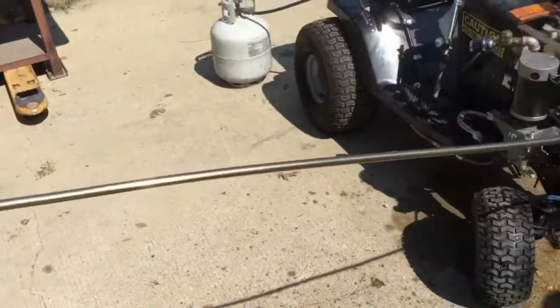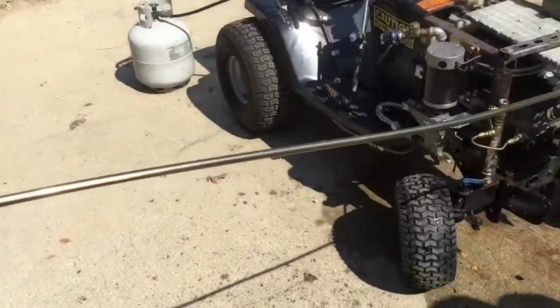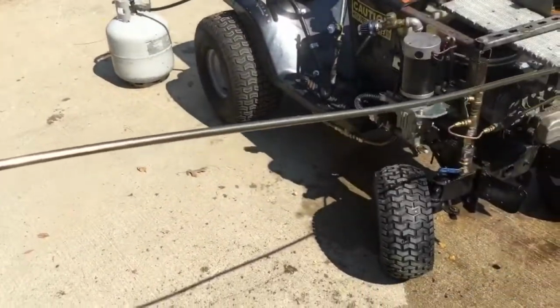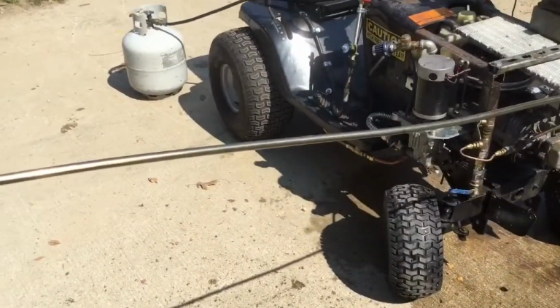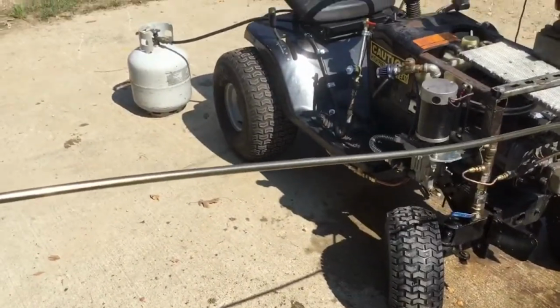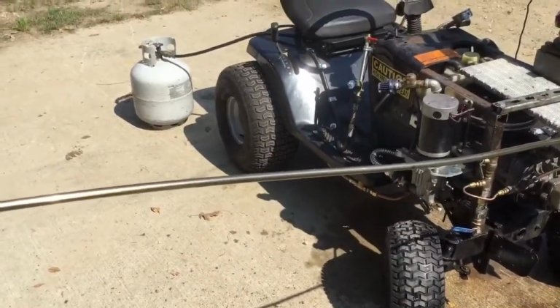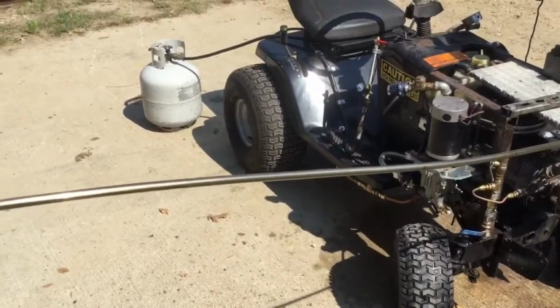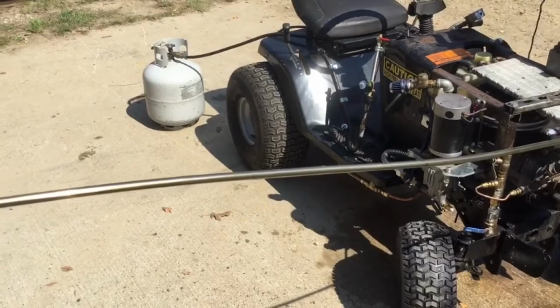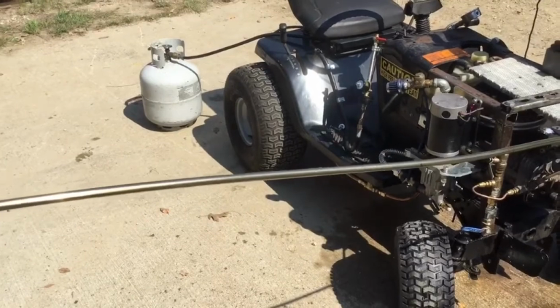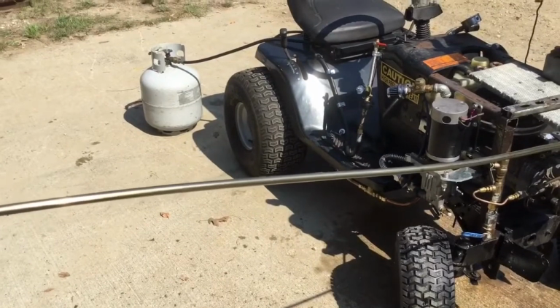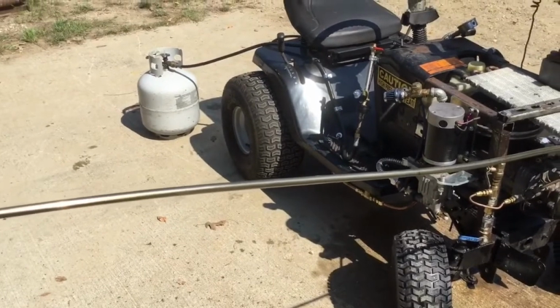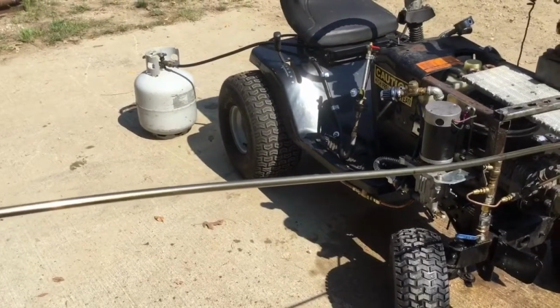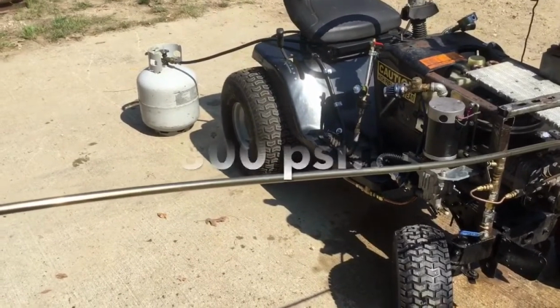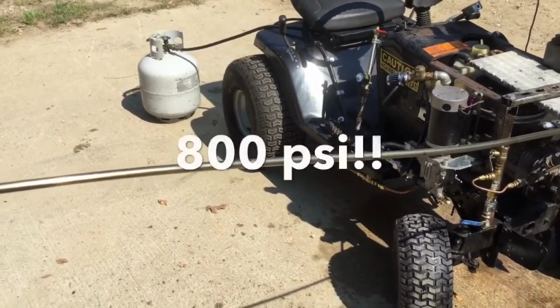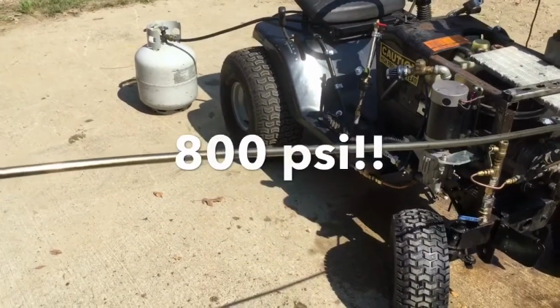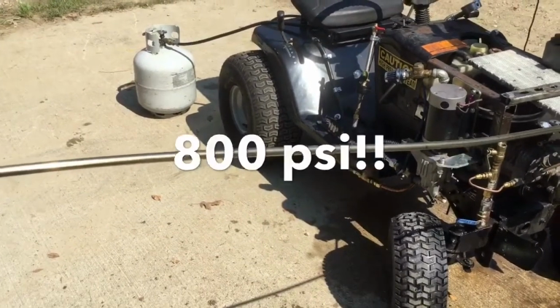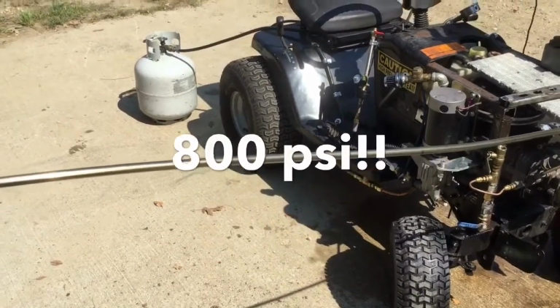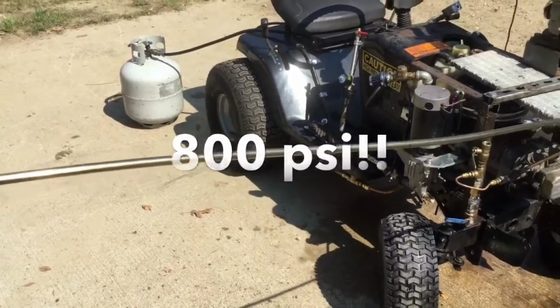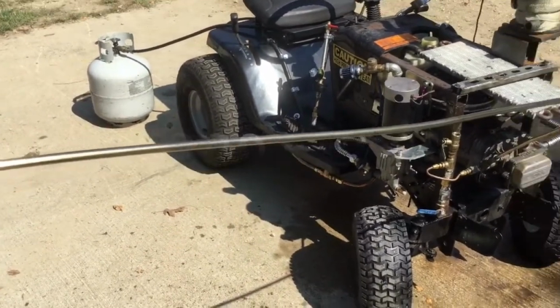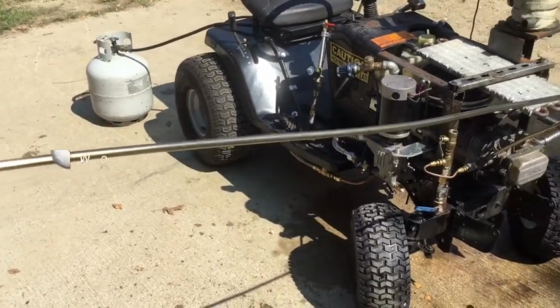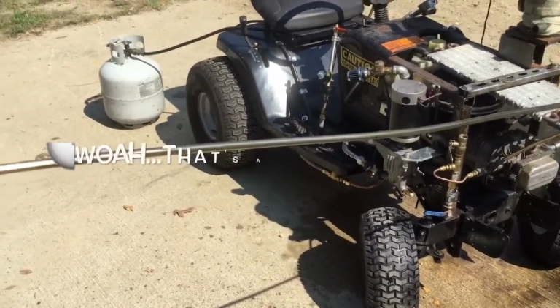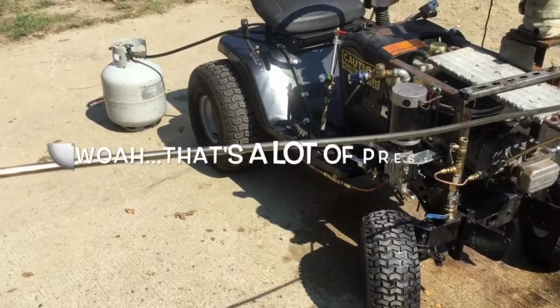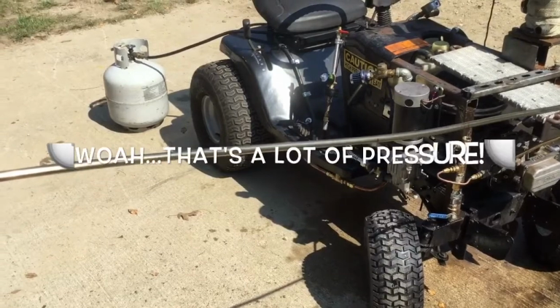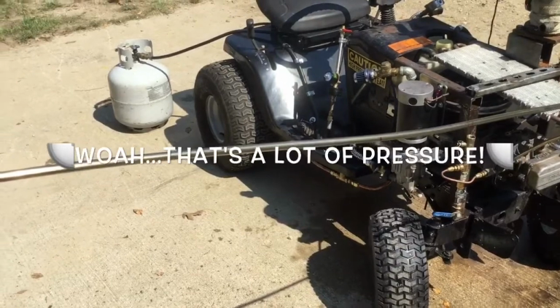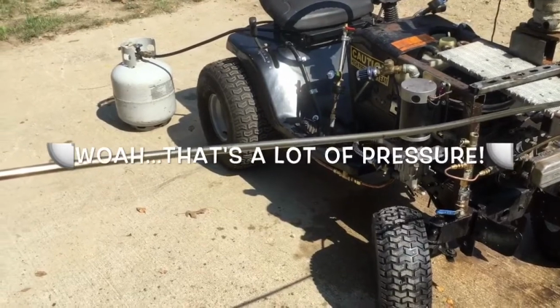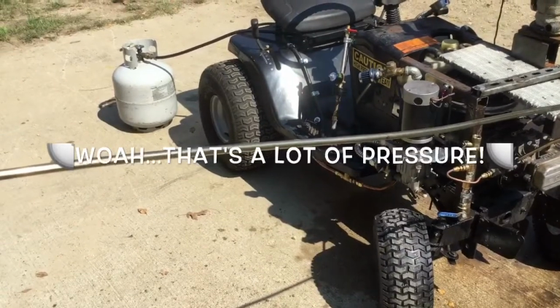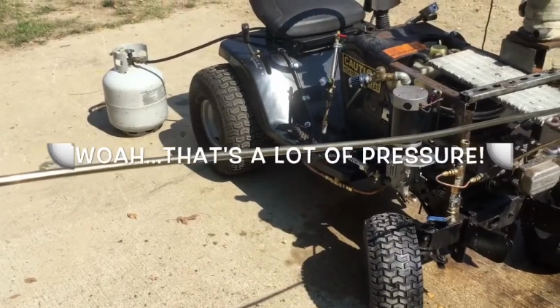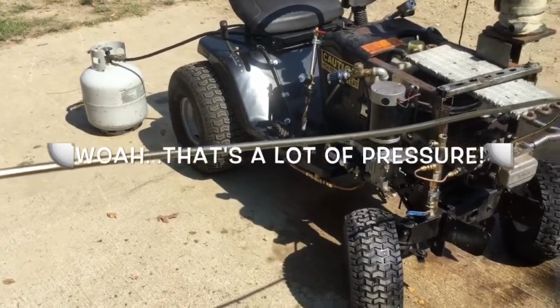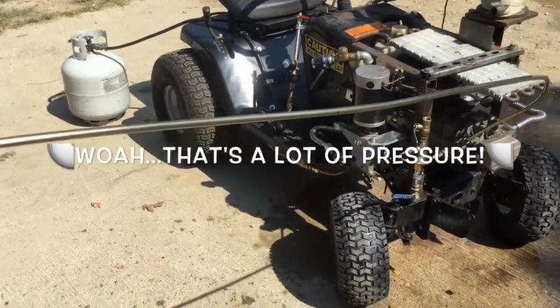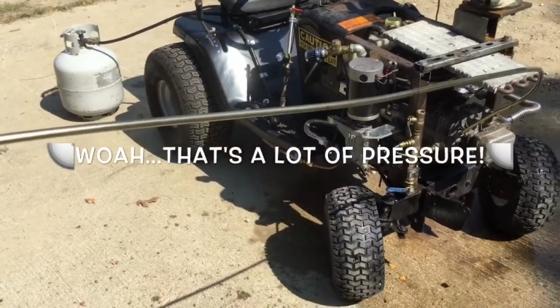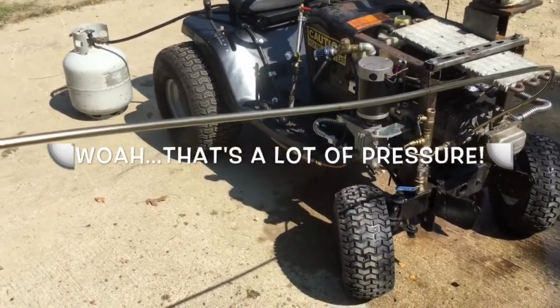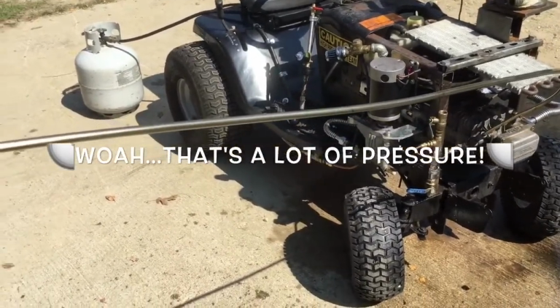Bob, can you pop the pressure off a little bit? Are you serious? Yeah, just a little bit. Get it going.